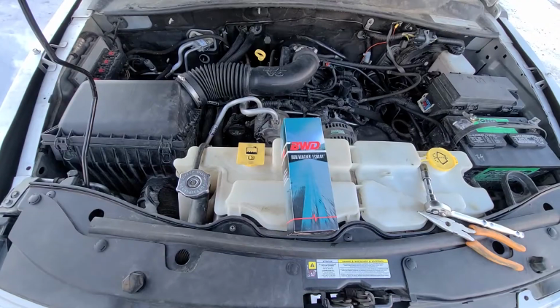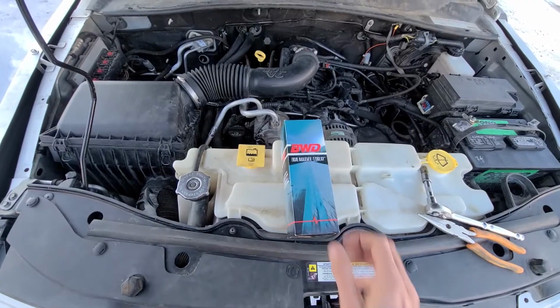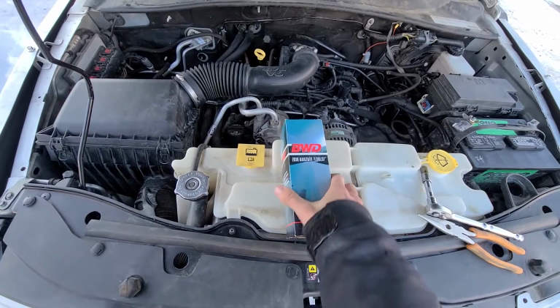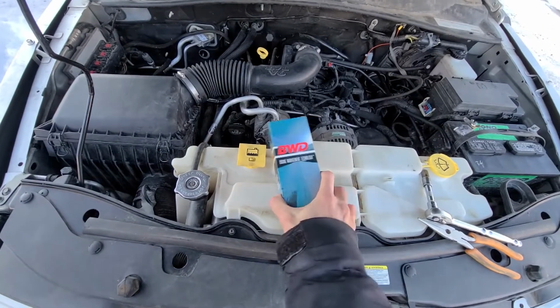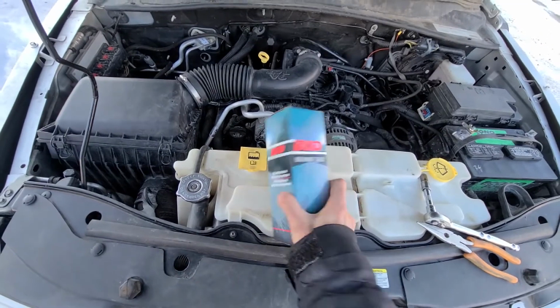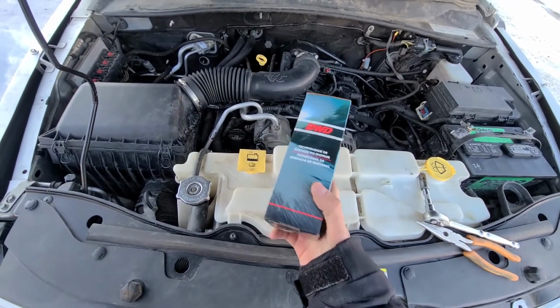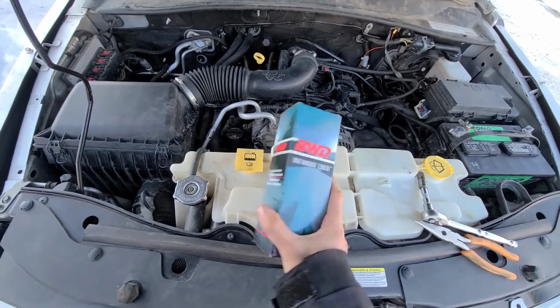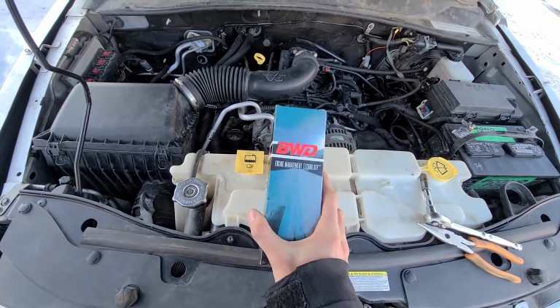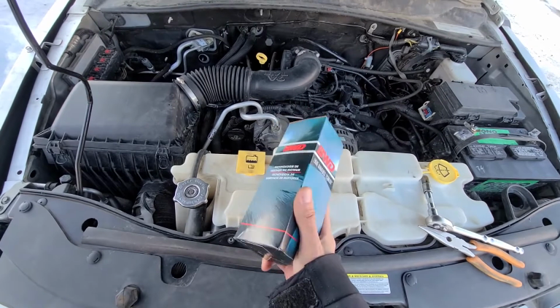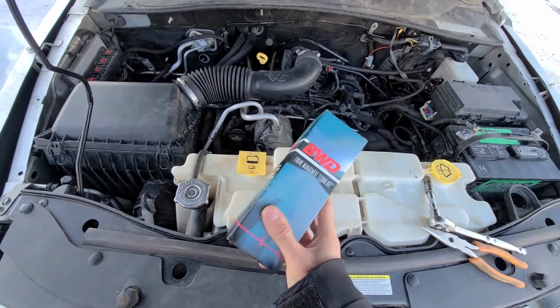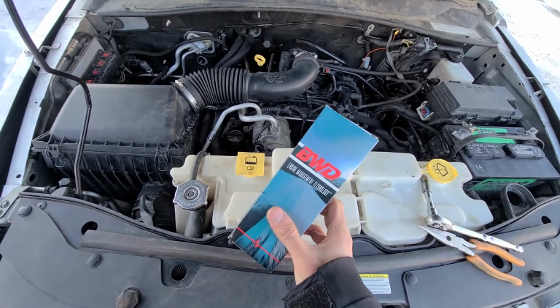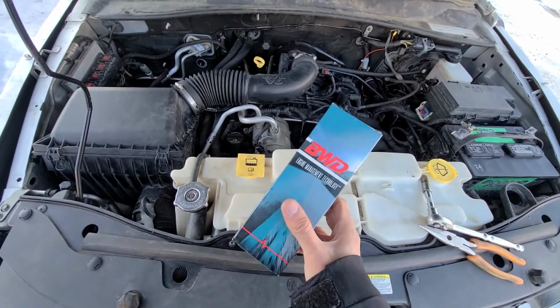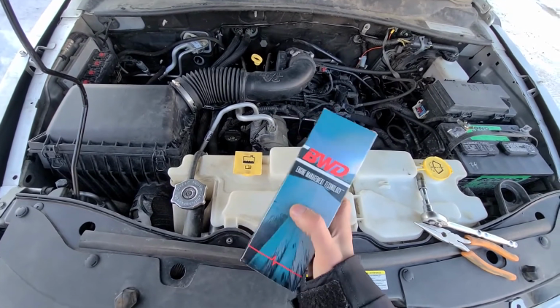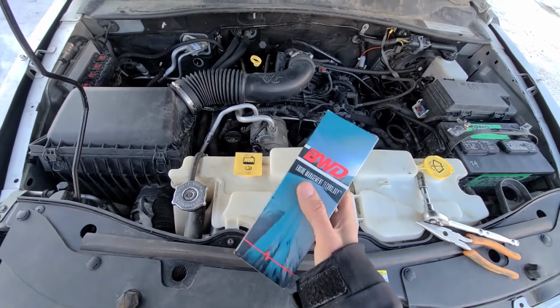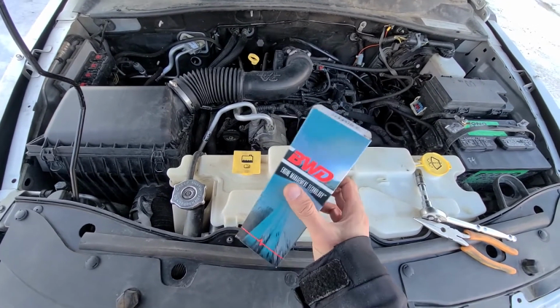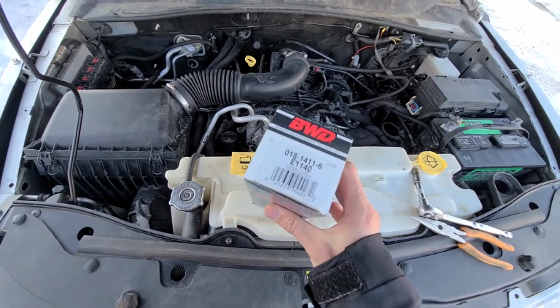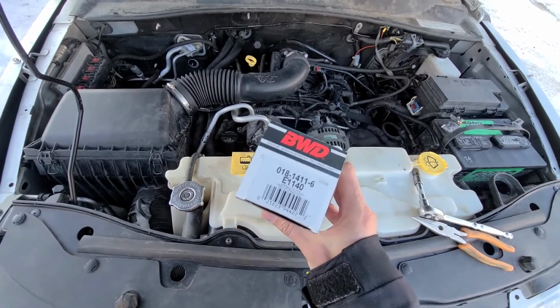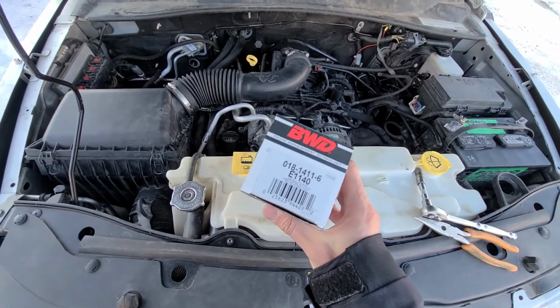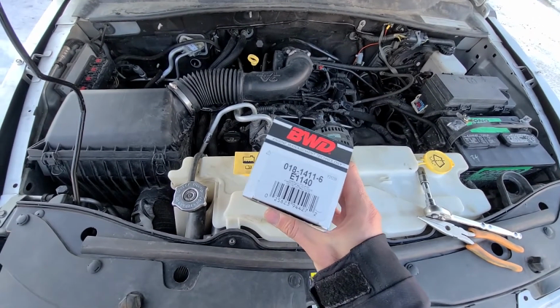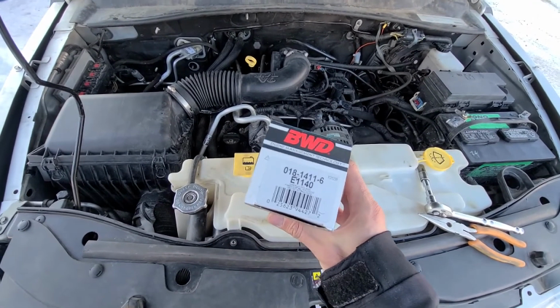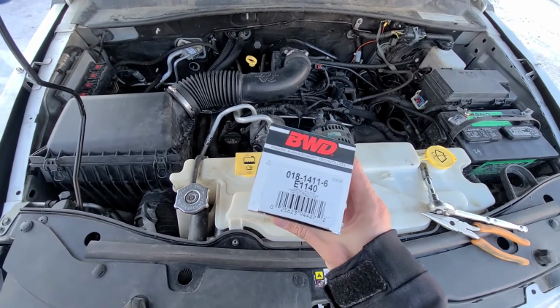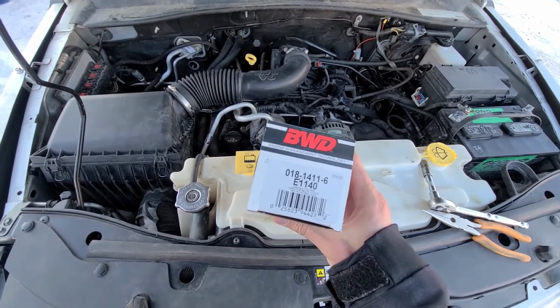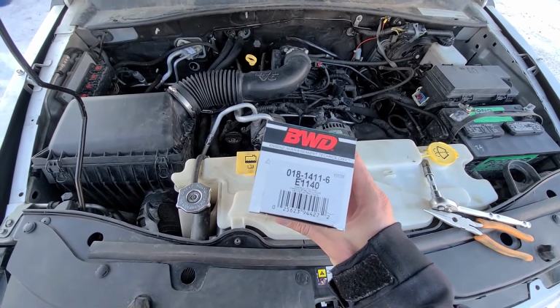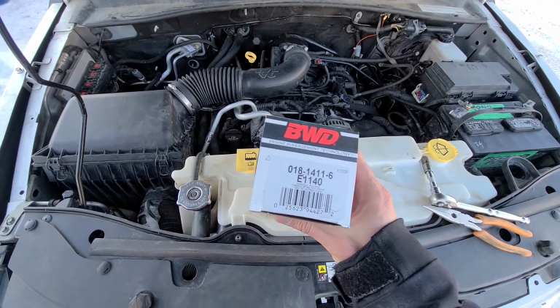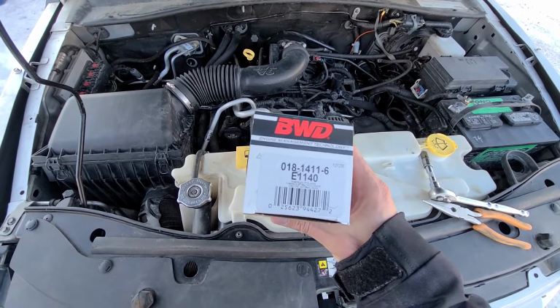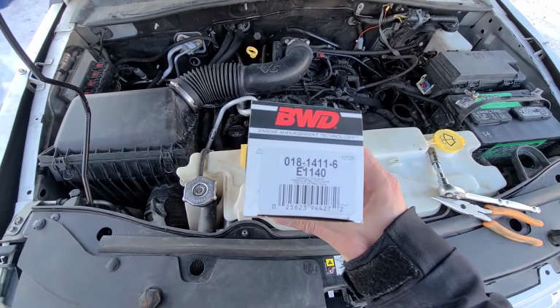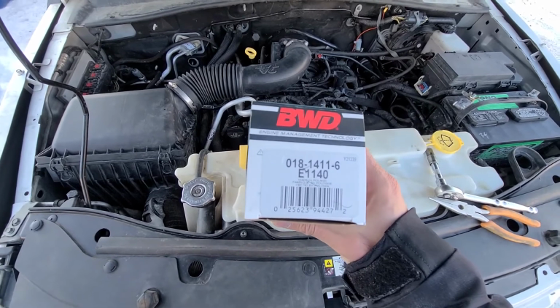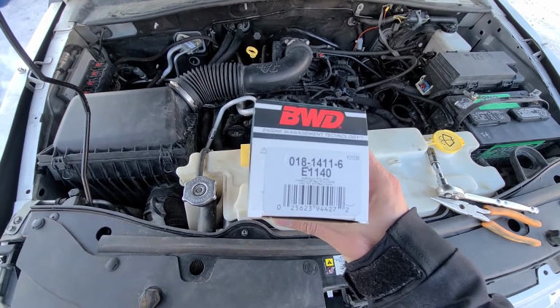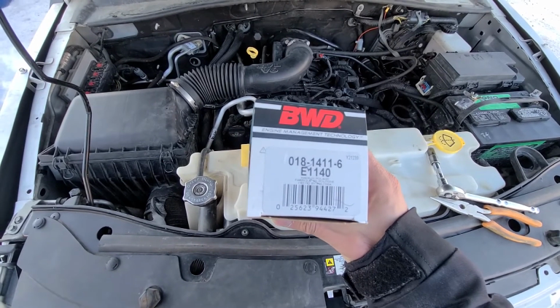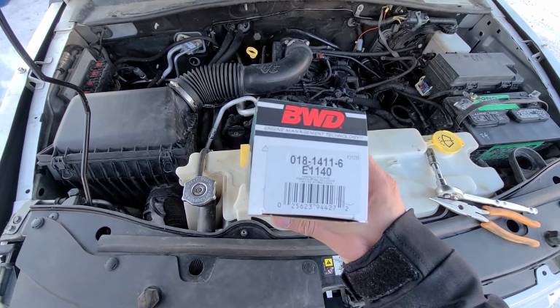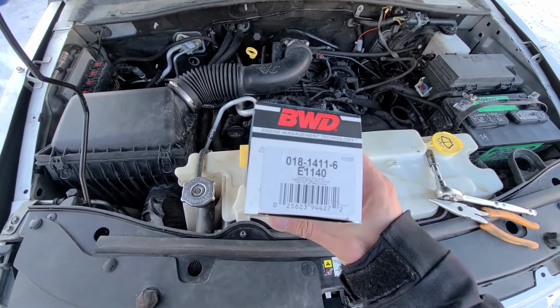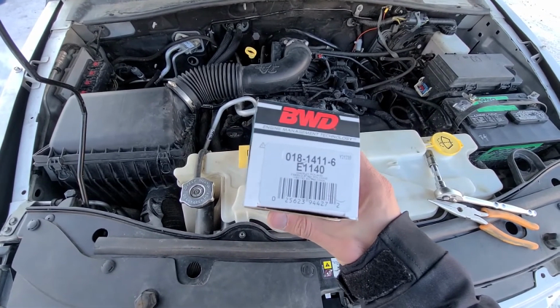Here is my new ignition coil. I got a new one from my parts store — it's not OEM, it's BWD — and here is the part number if you want to write it down.